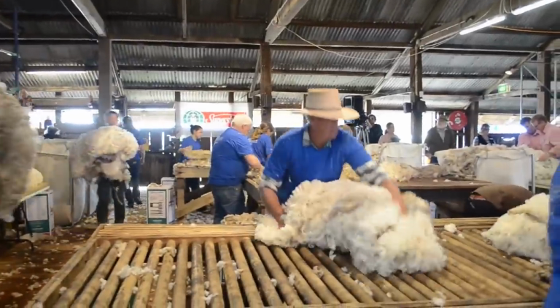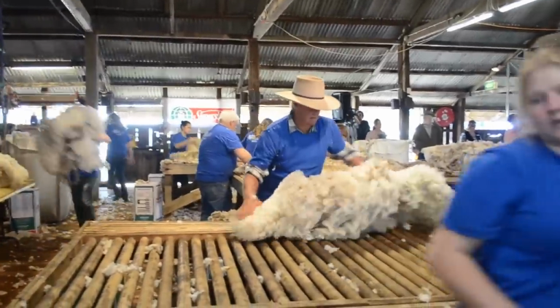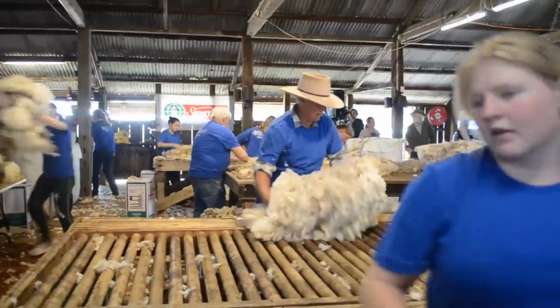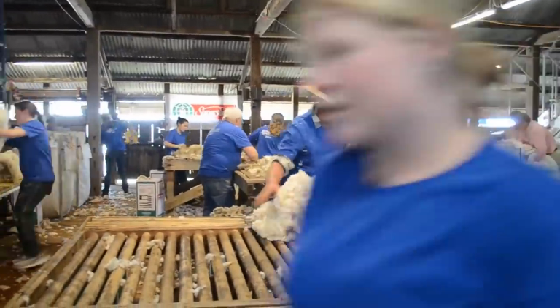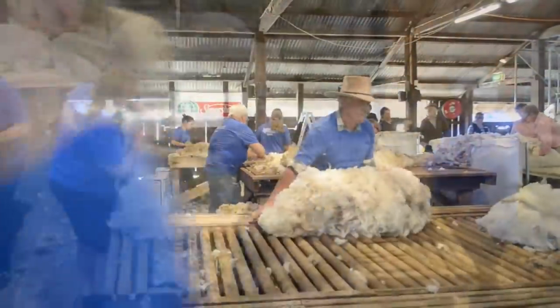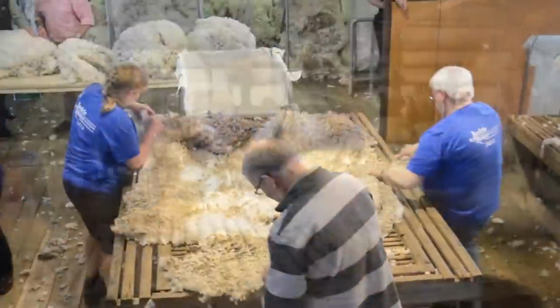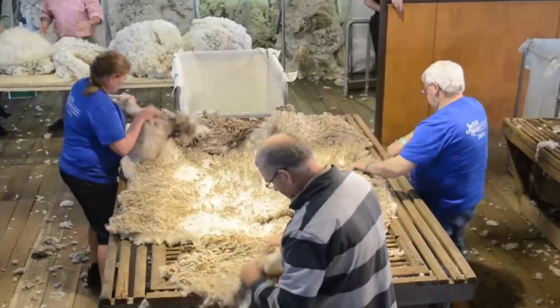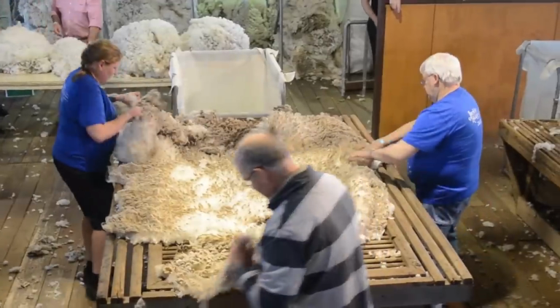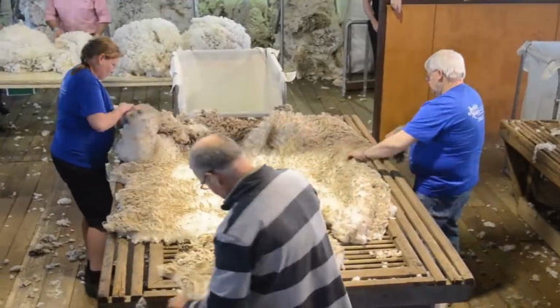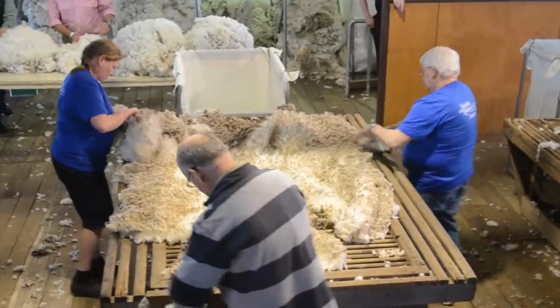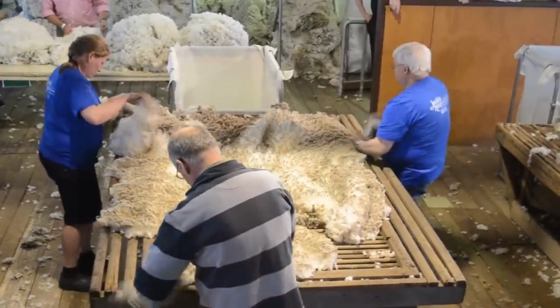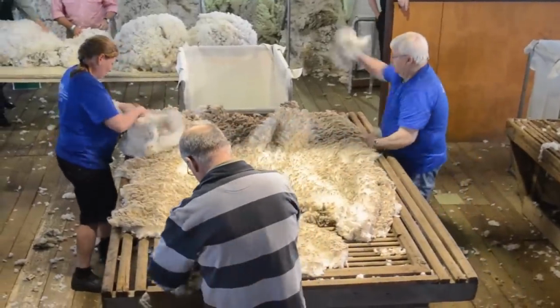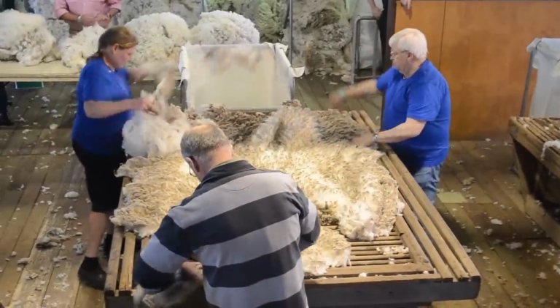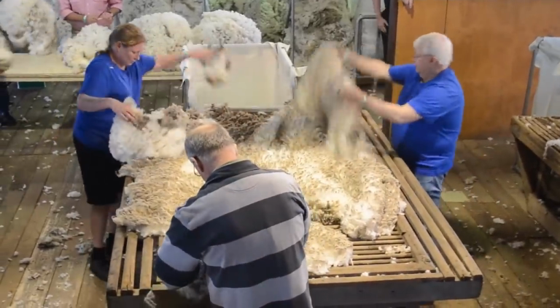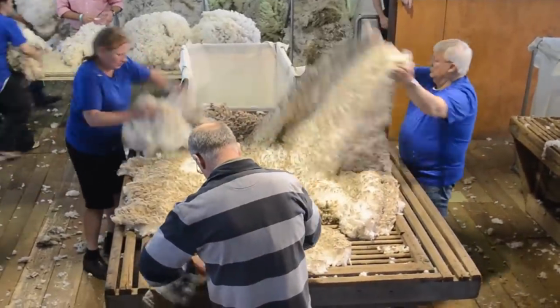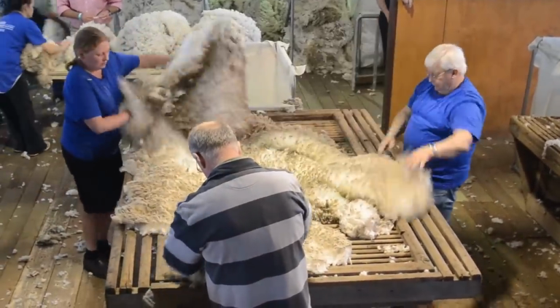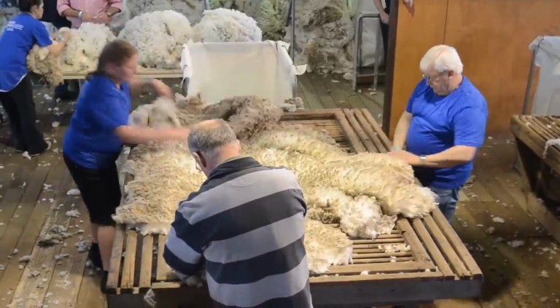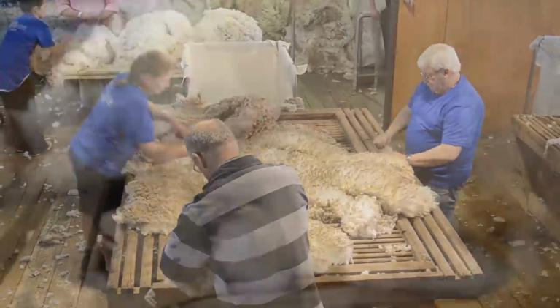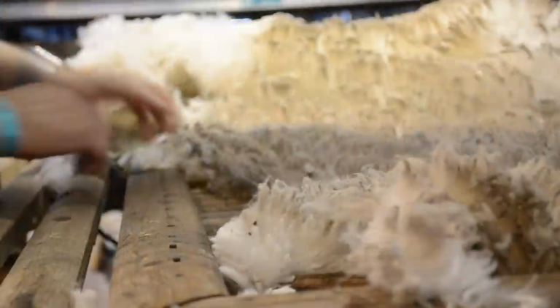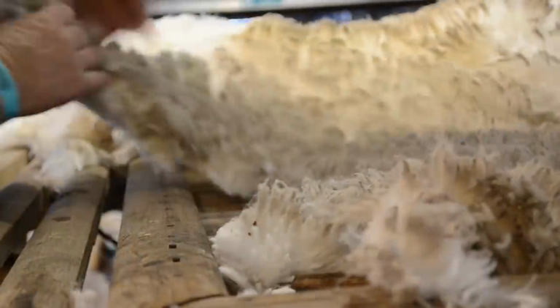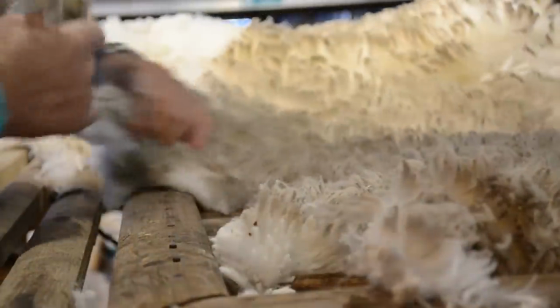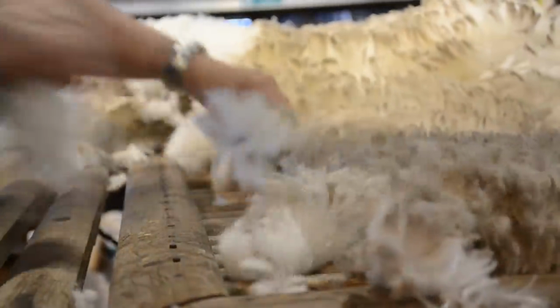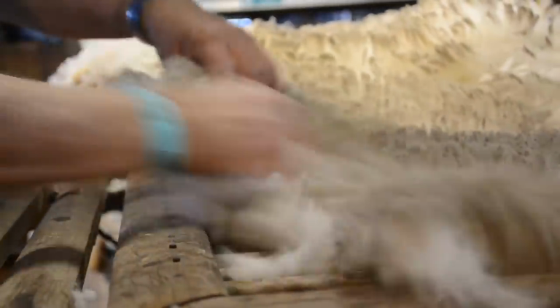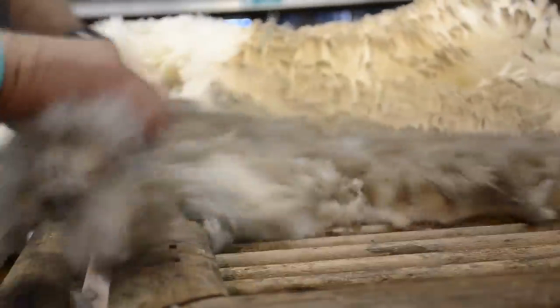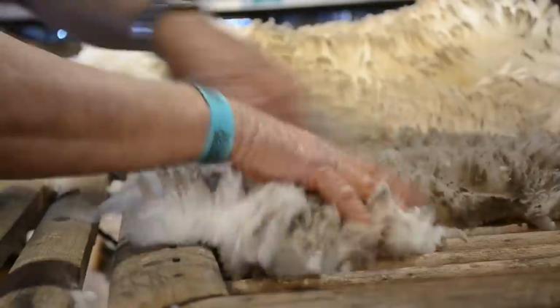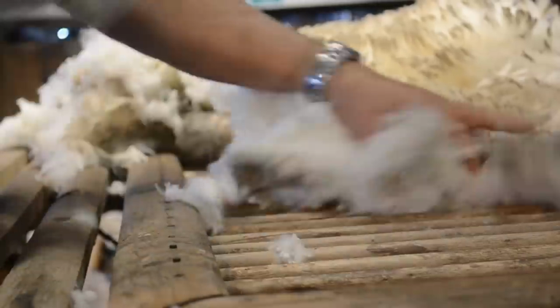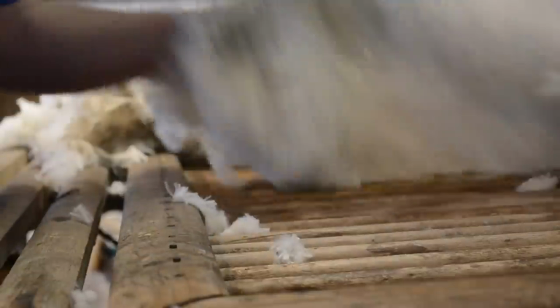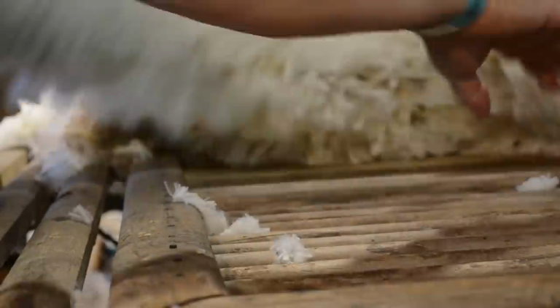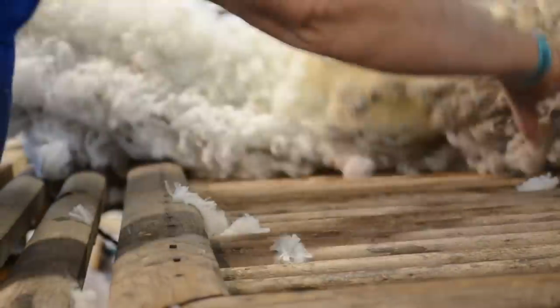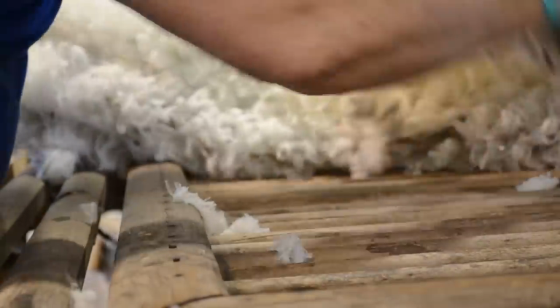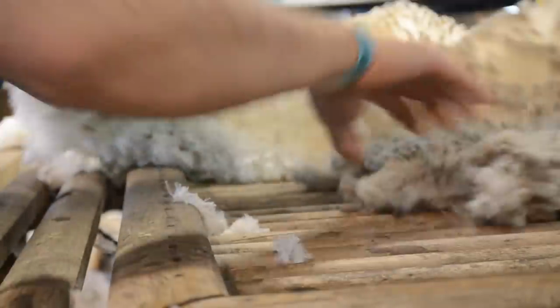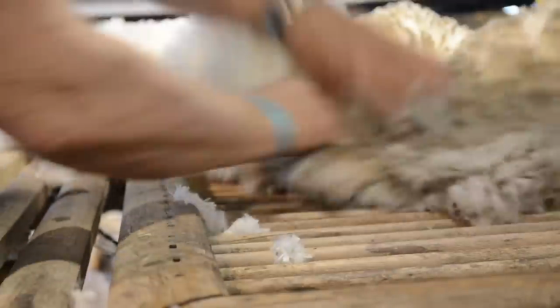It is then skirted. What the skirters are doing is taking all the dirty and miscoloured stuff out of the wool, out of the main lot's fleece, and it's rolled up and presented over onto the classing table, which is over there.